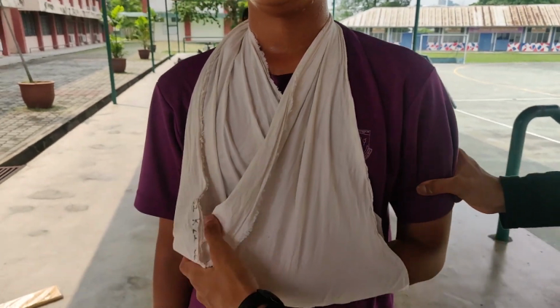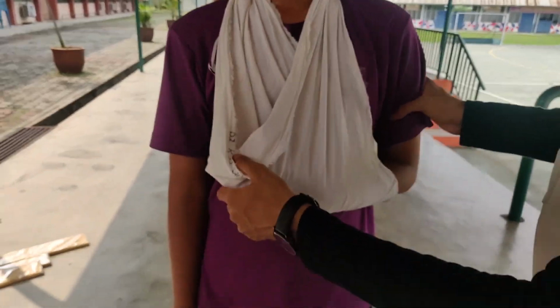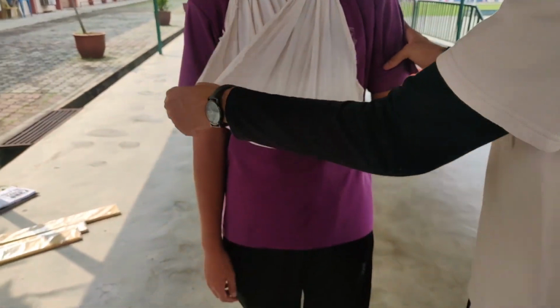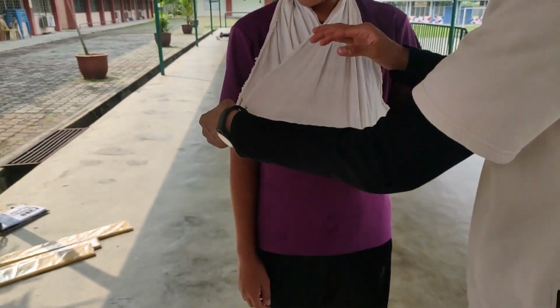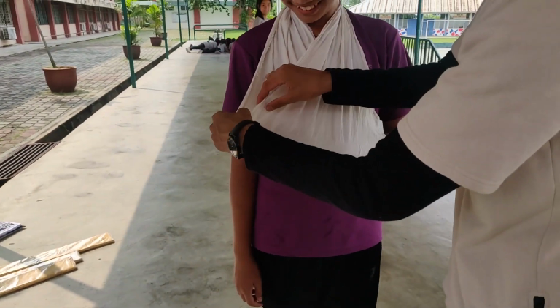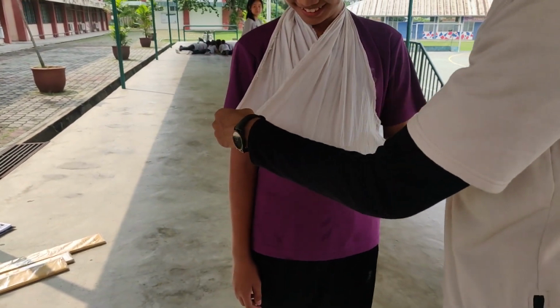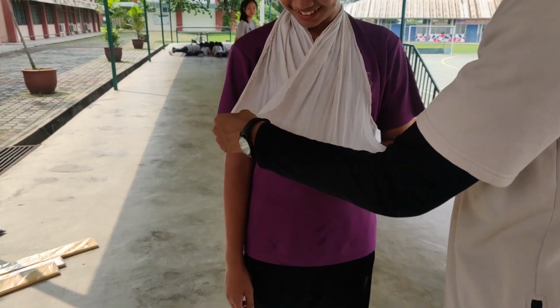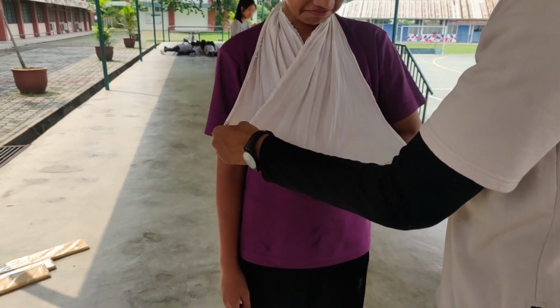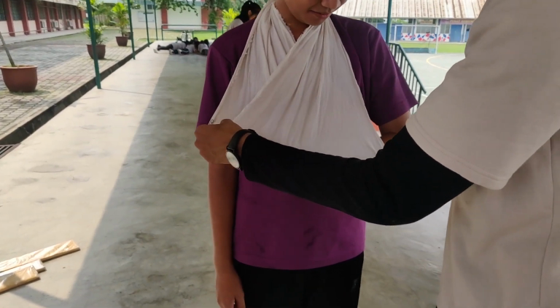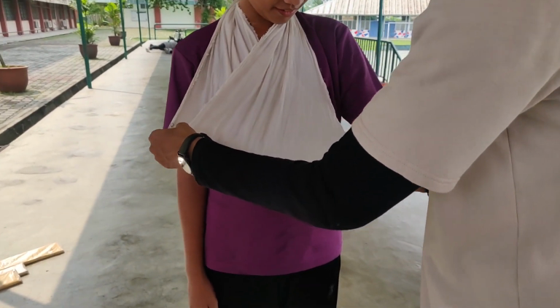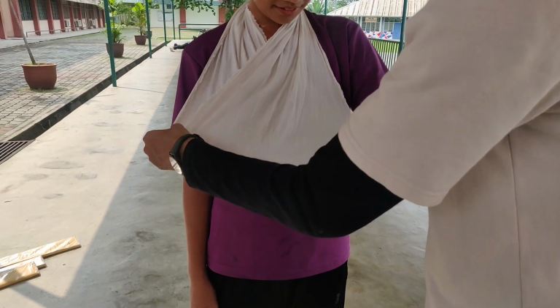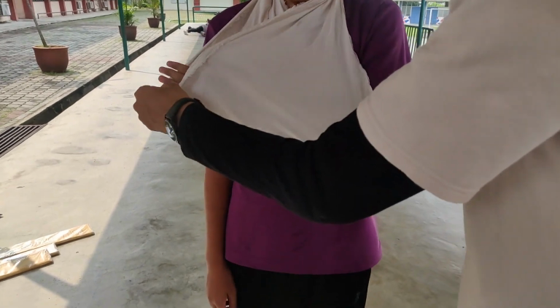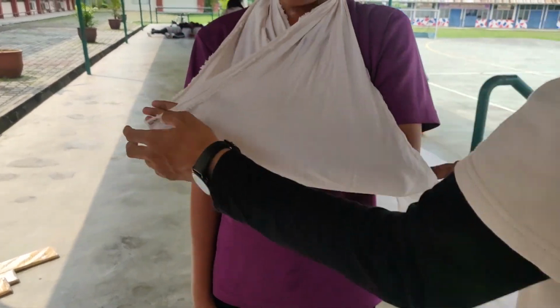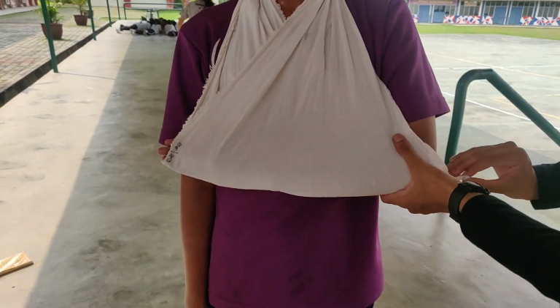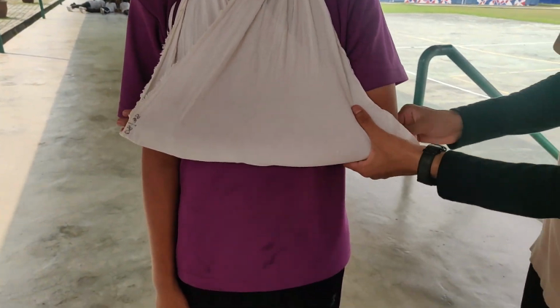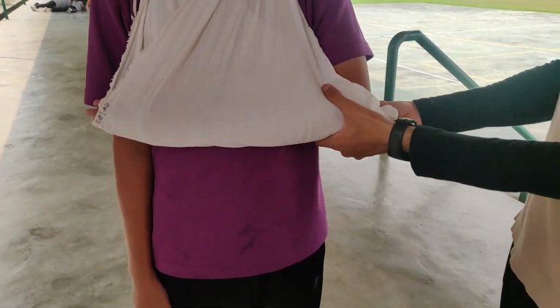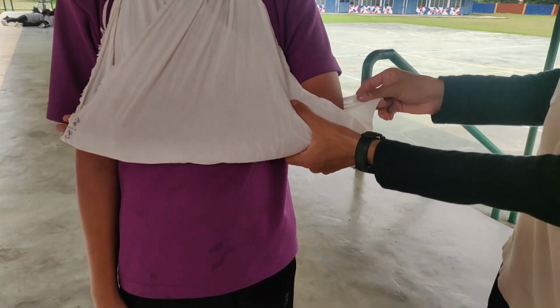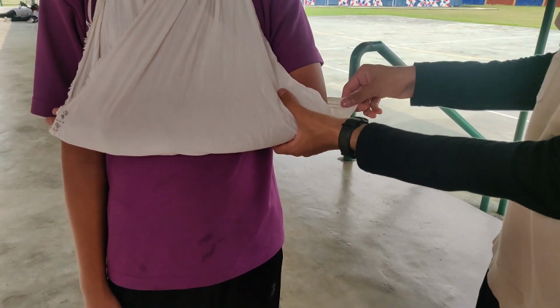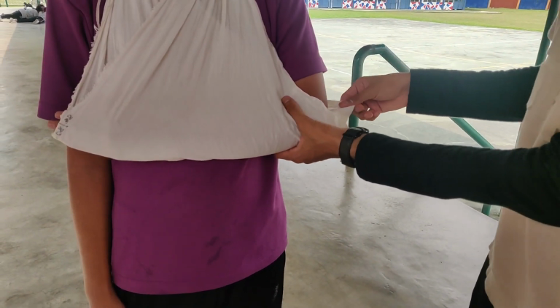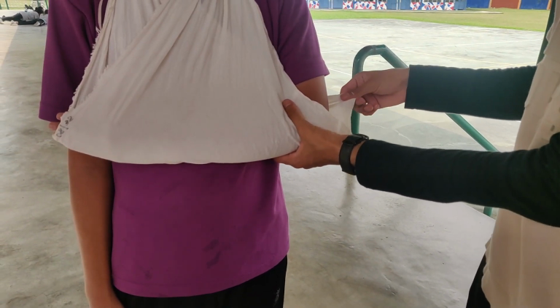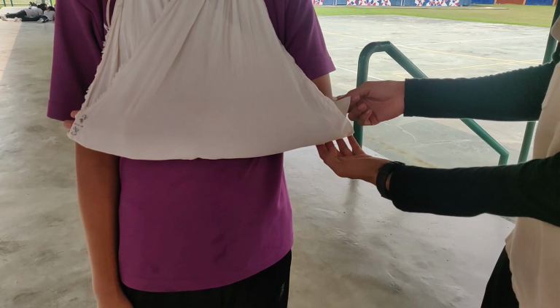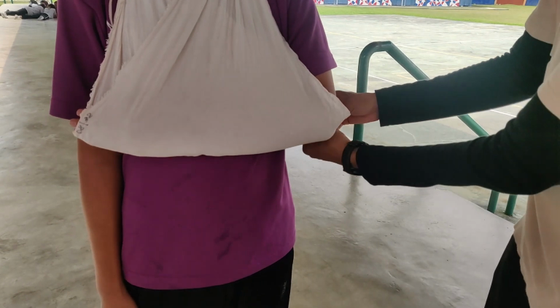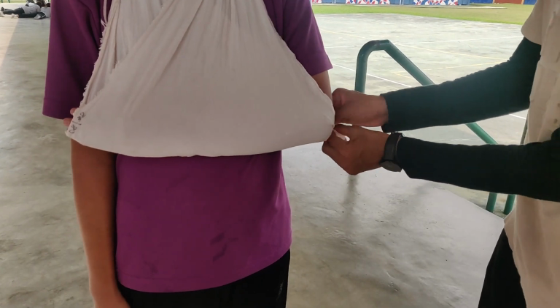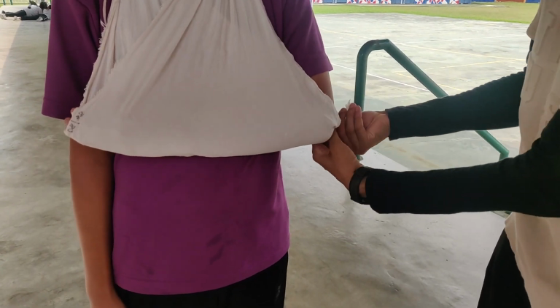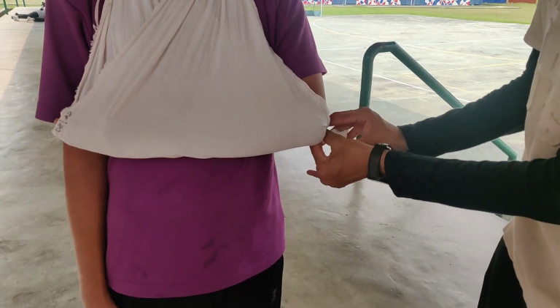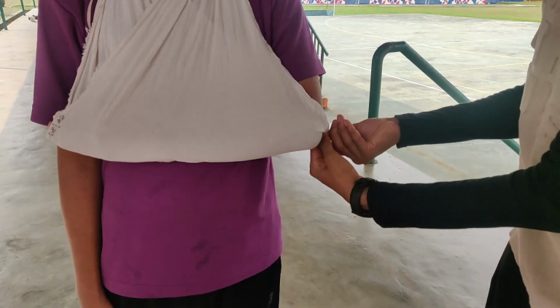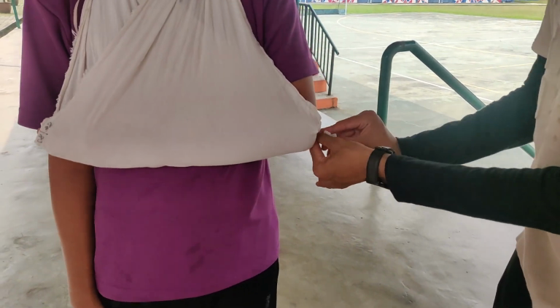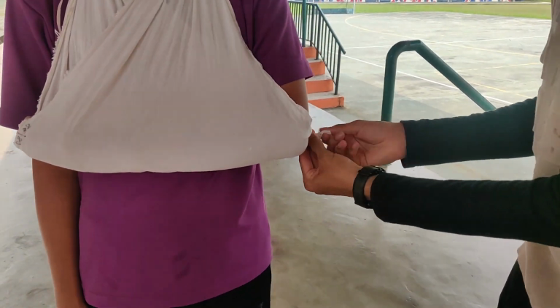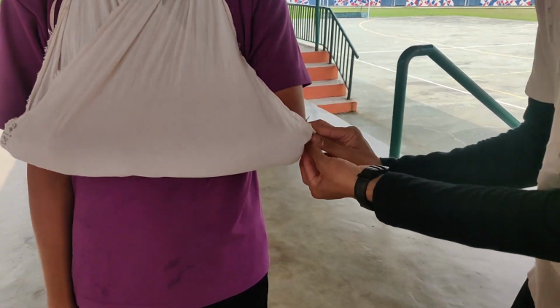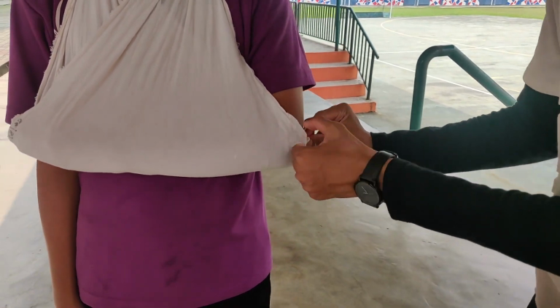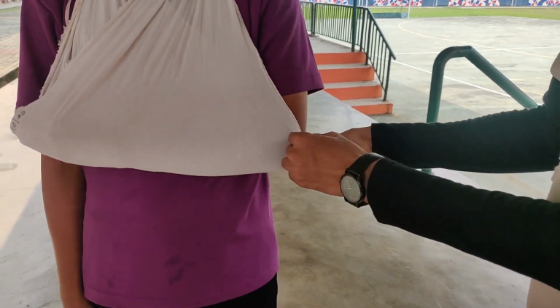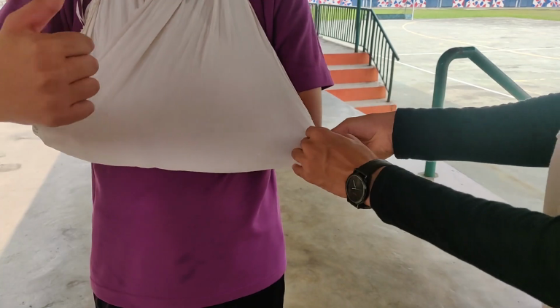Now, as you can see the bandage, it's quite long. So Richie, please extend and push your arm through. And you see, this is the apex. The apex is also hanging out, and that's dangerous. So we clean the apex up — turn it, wrap it around, and tuck it in. Now it's clean there.